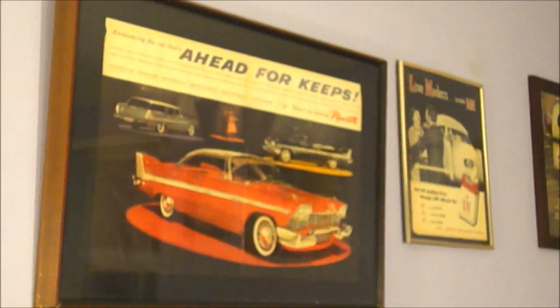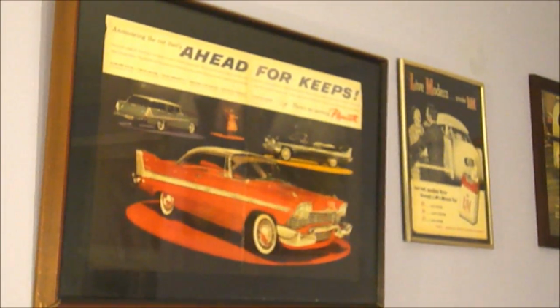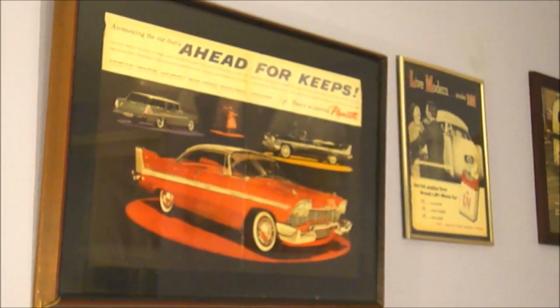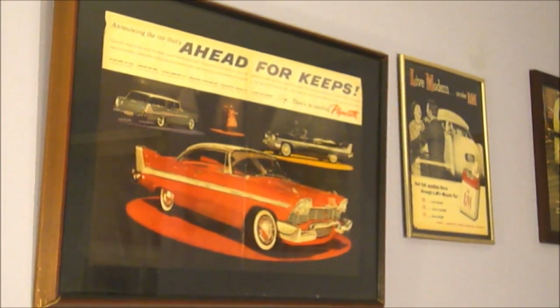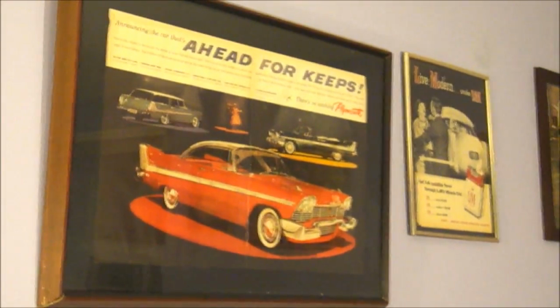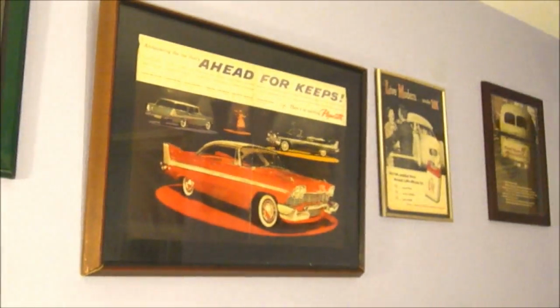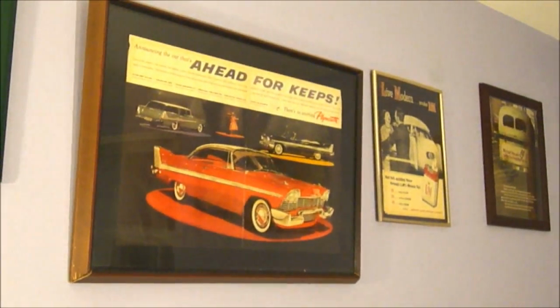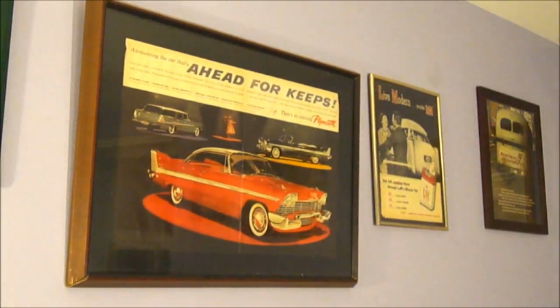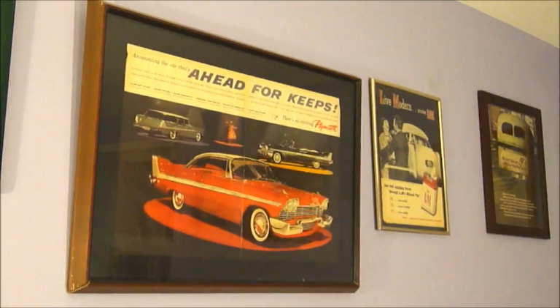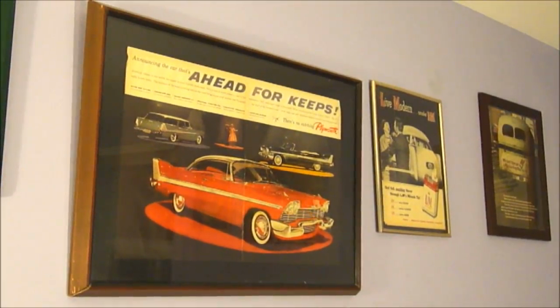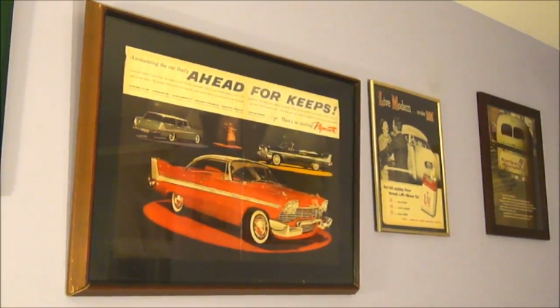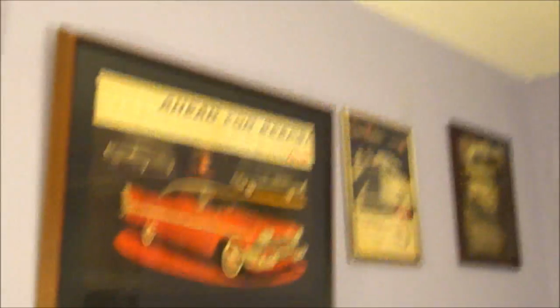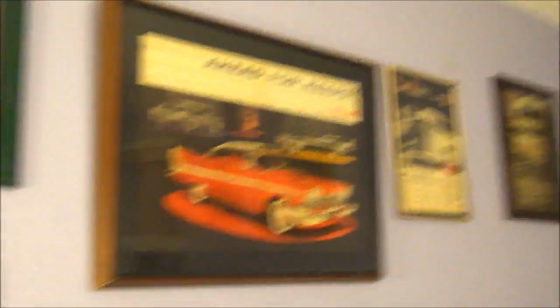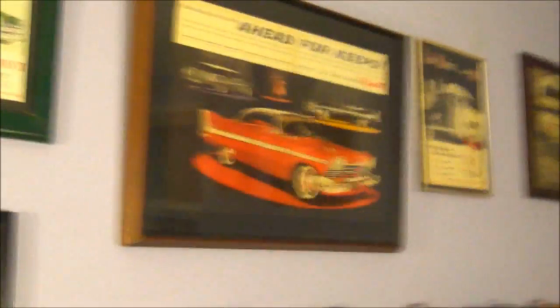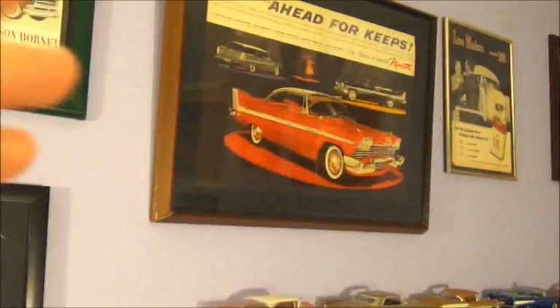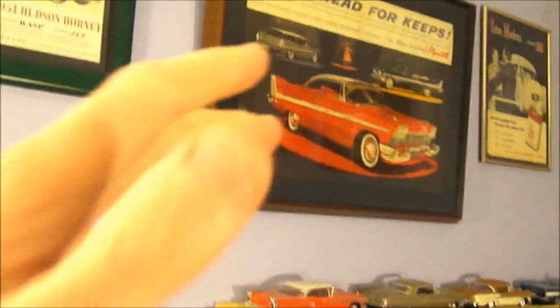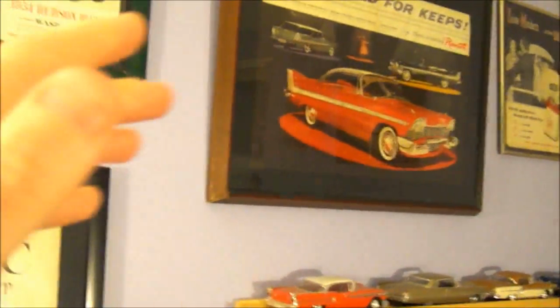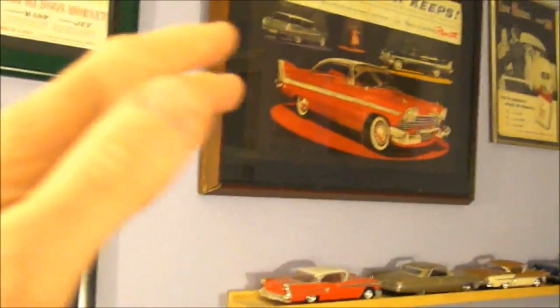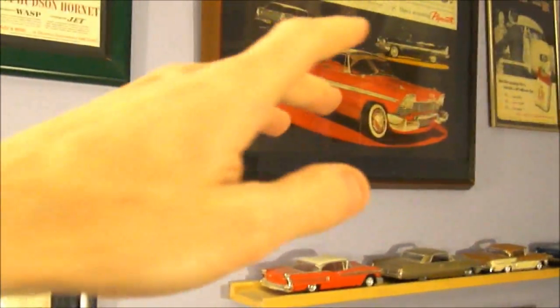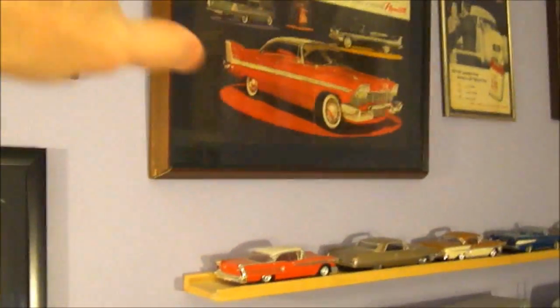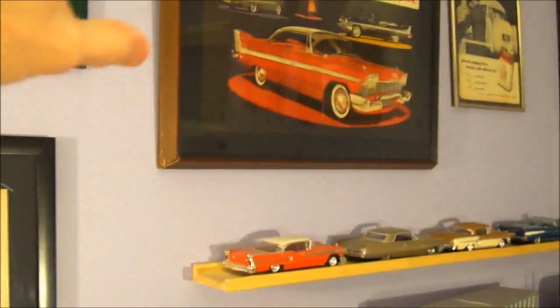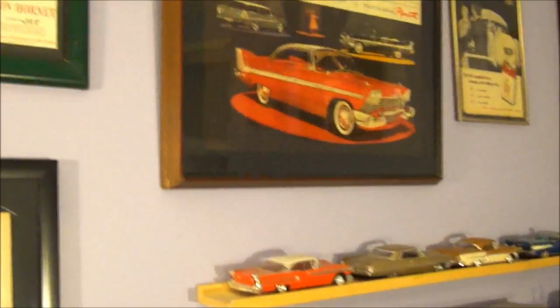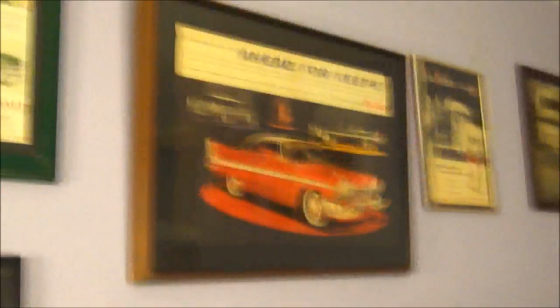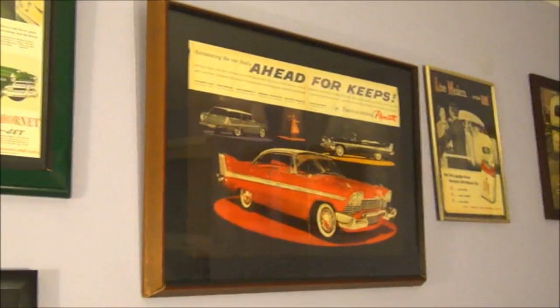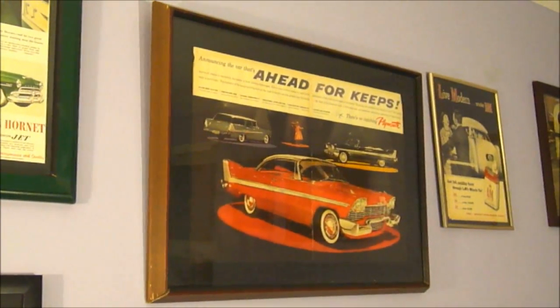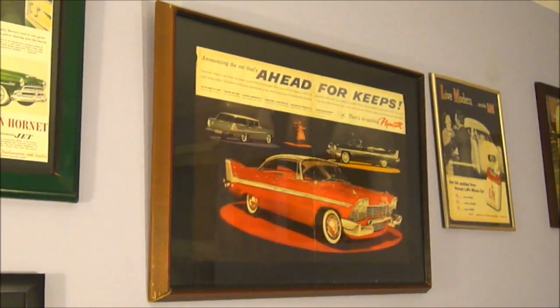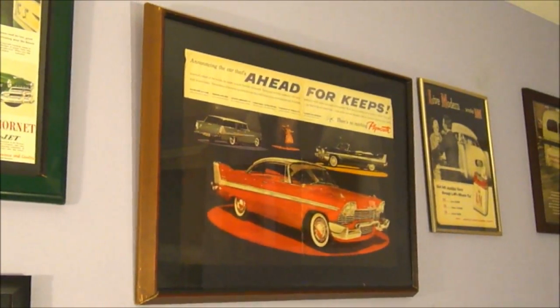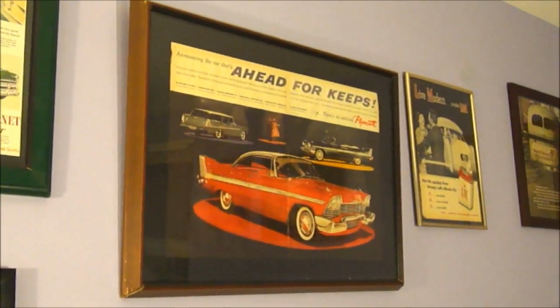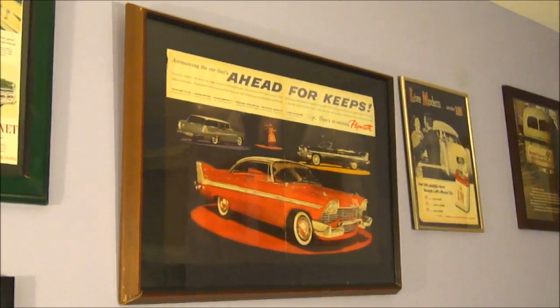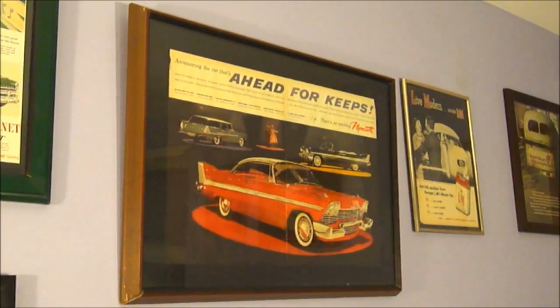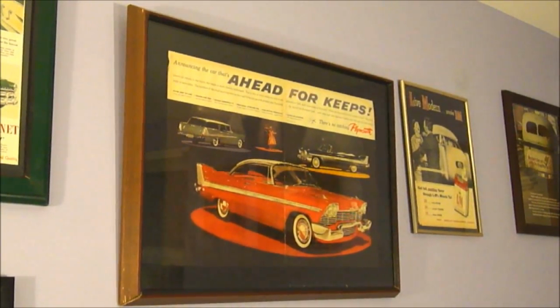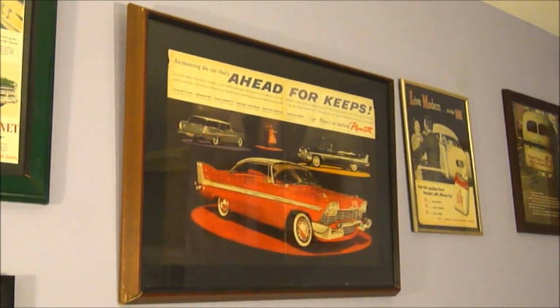Like I said, this one's not the best framing job. The black paper around the ad — I colored that by hand, painted it with acrylic paint.